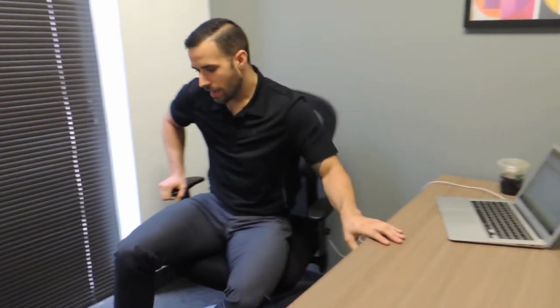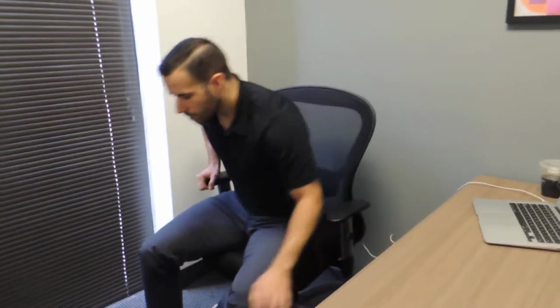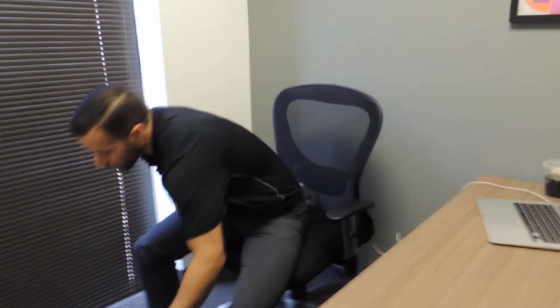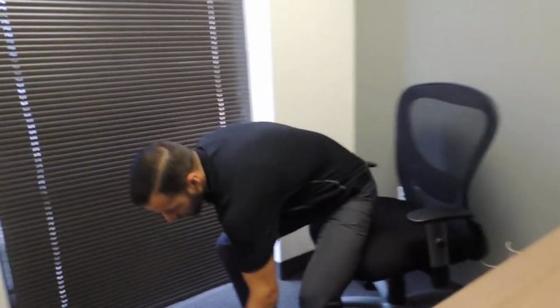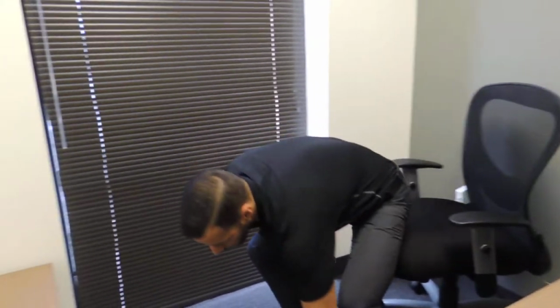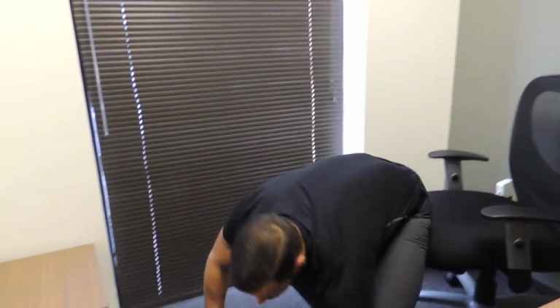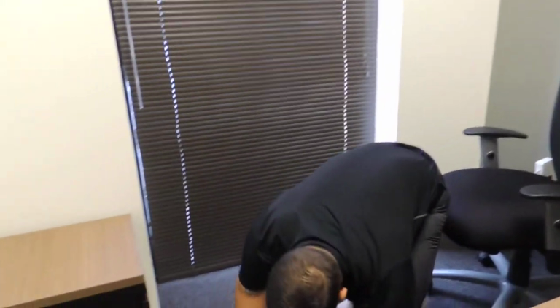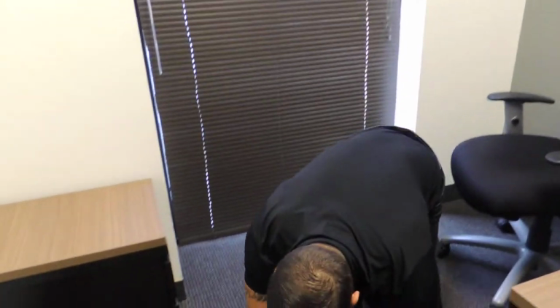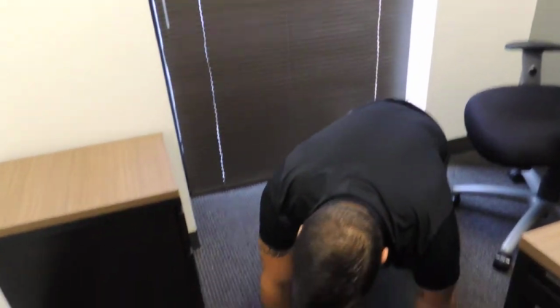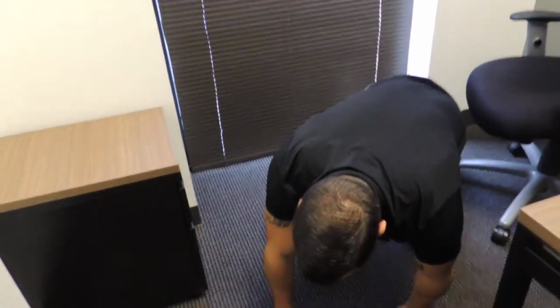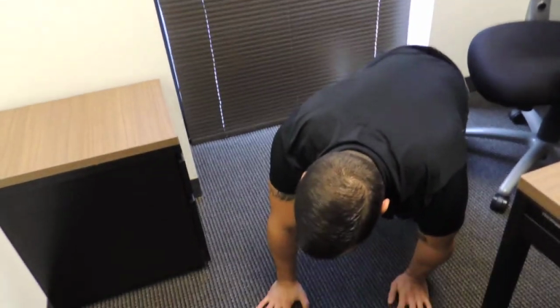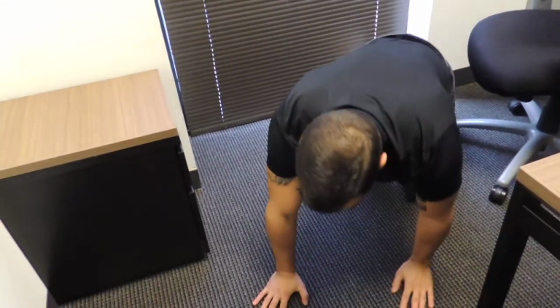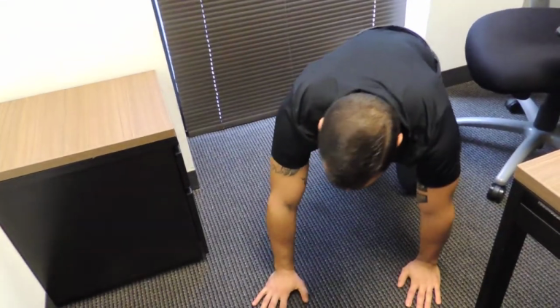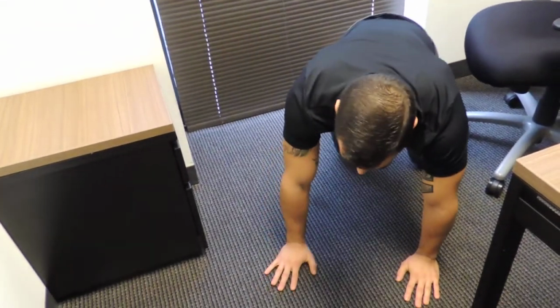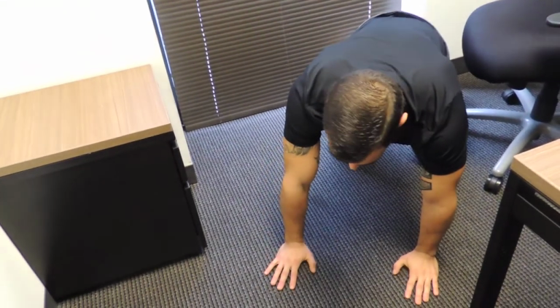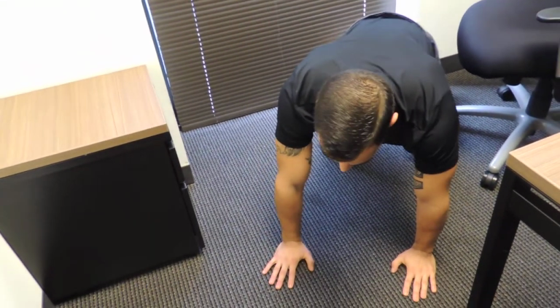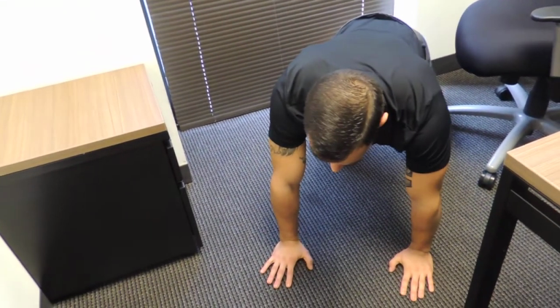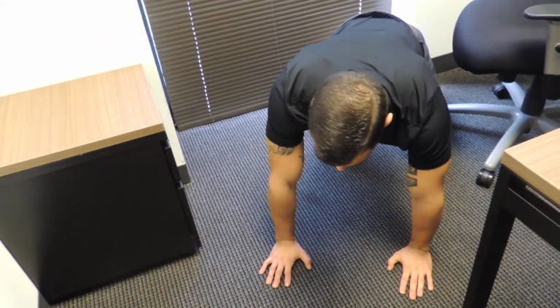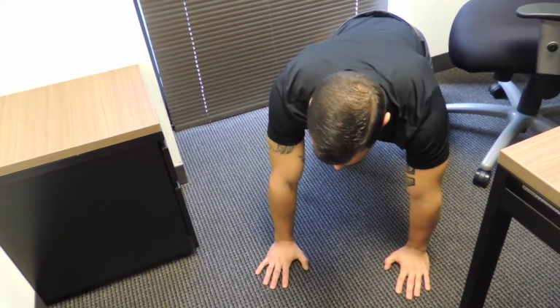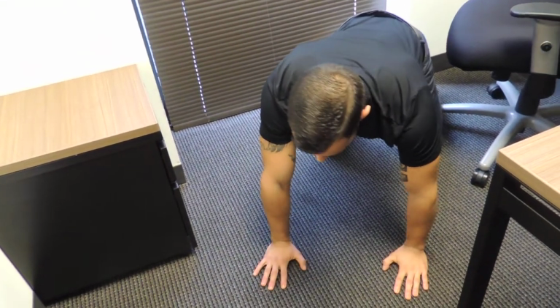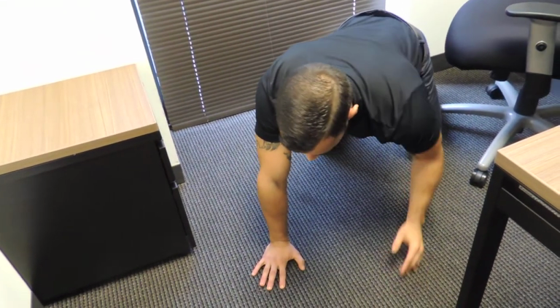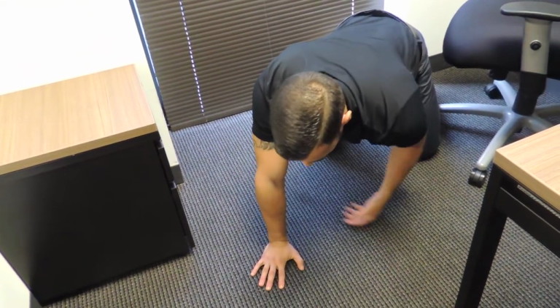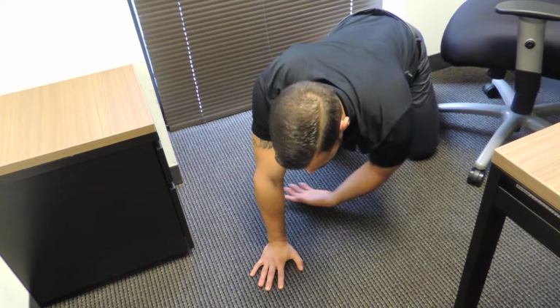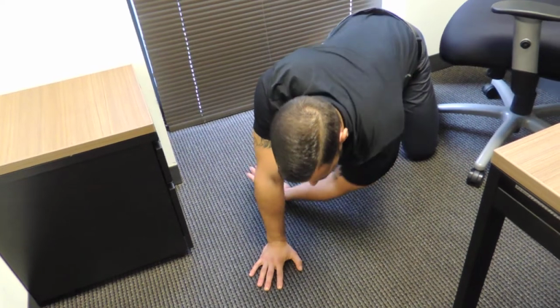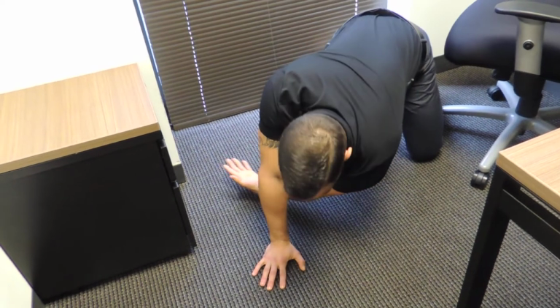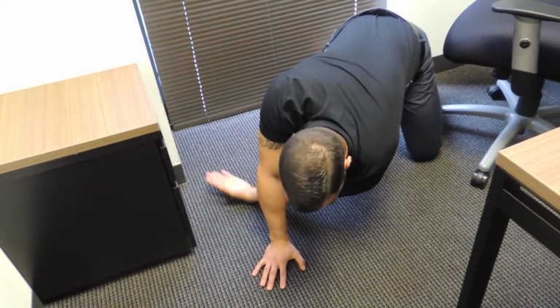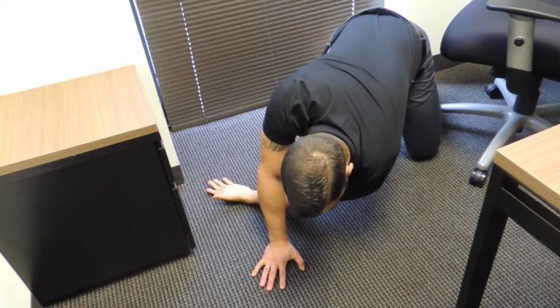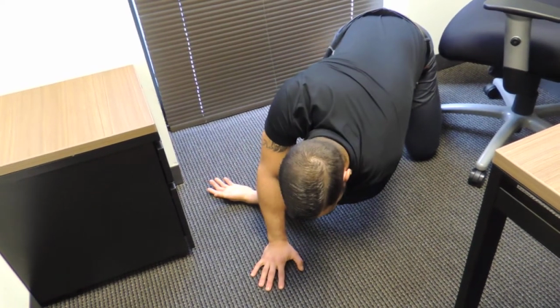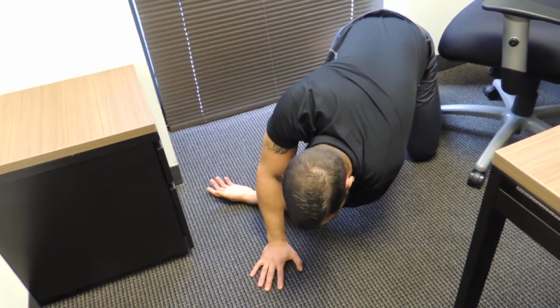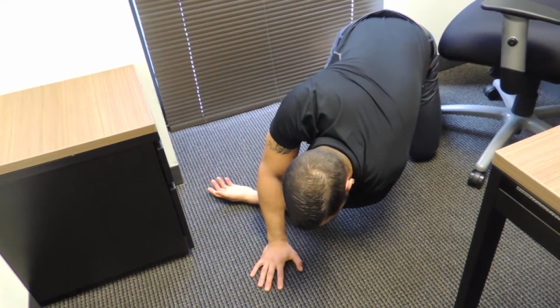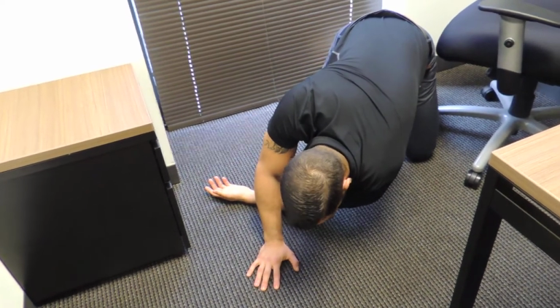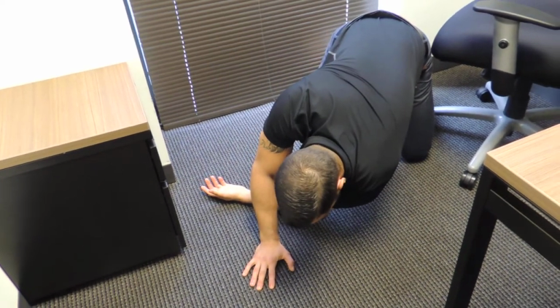As we go ahead we'll get down on all fours. What I'm going to do is take one arm and thread it through the body like so.